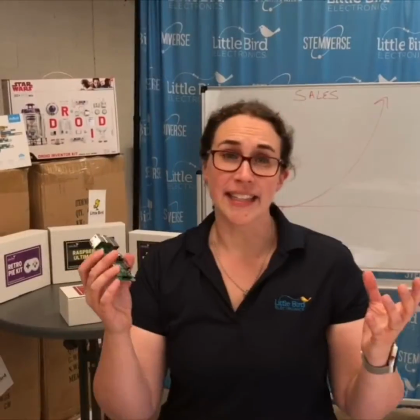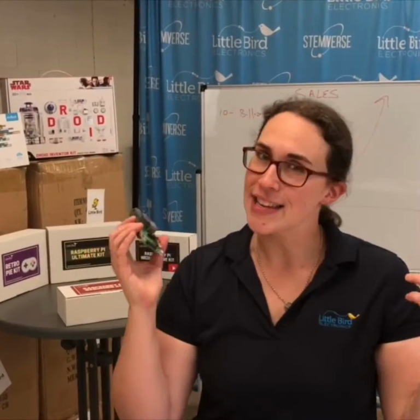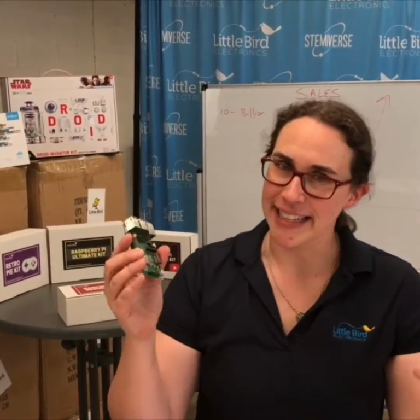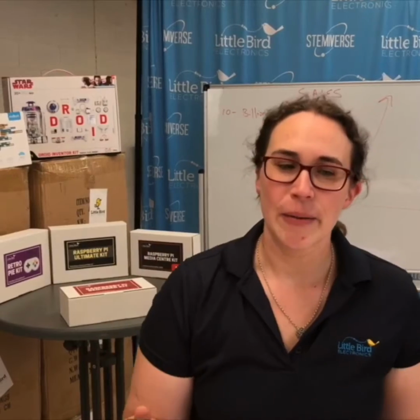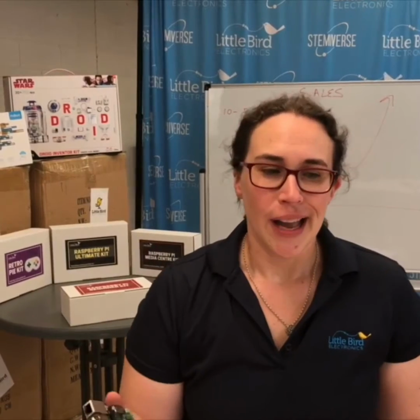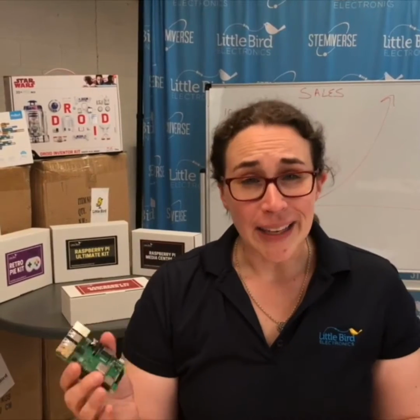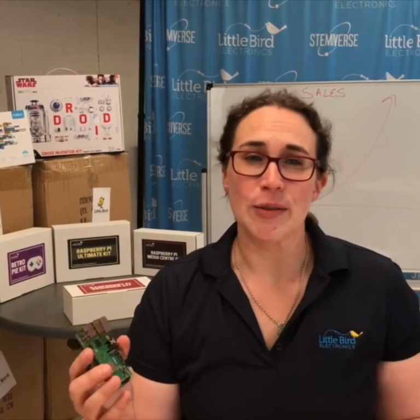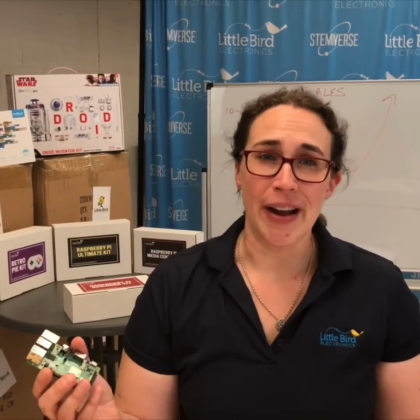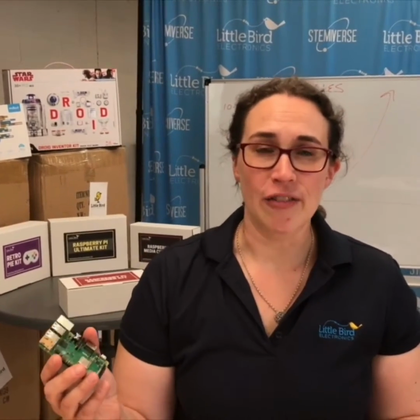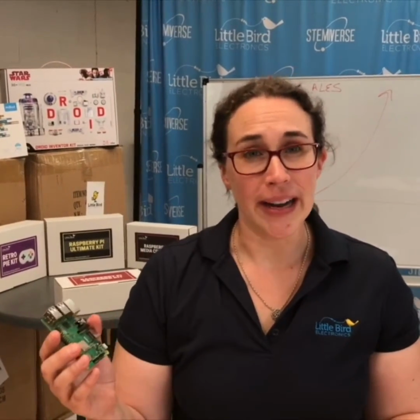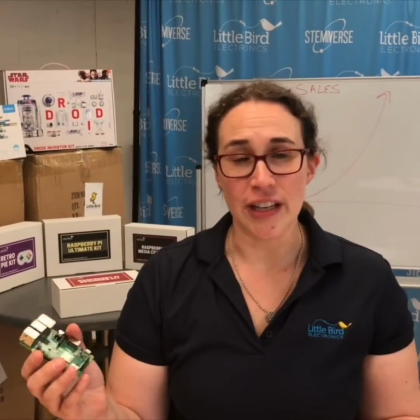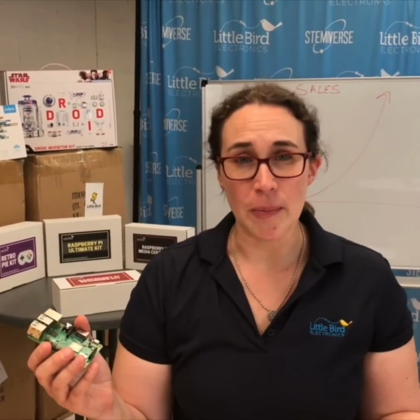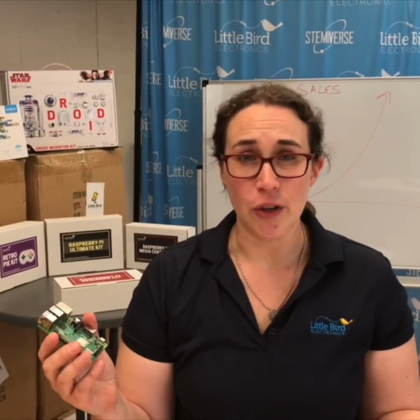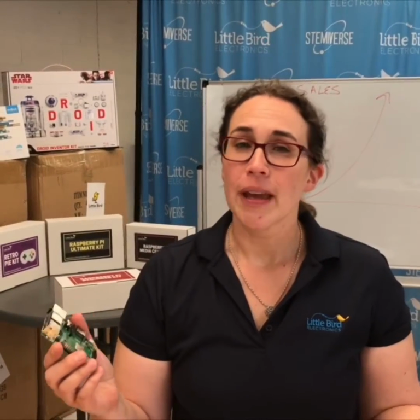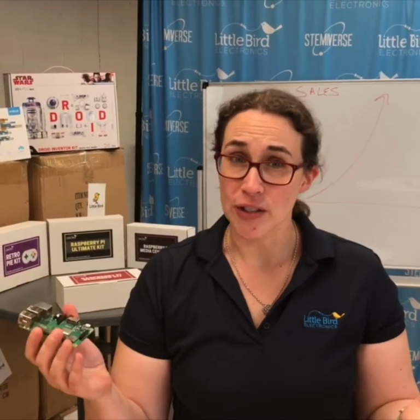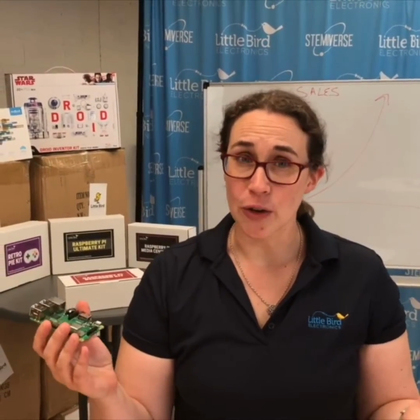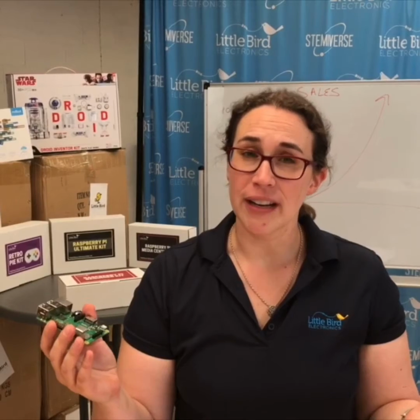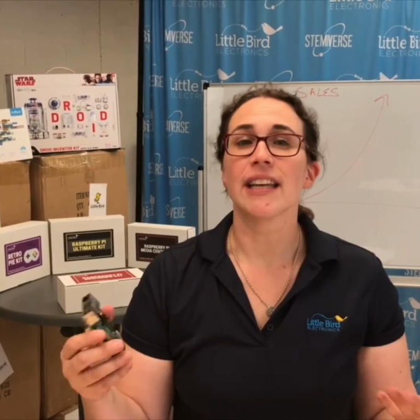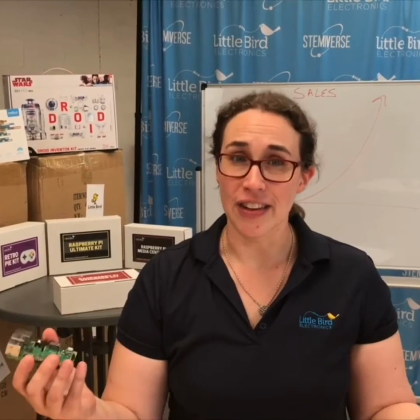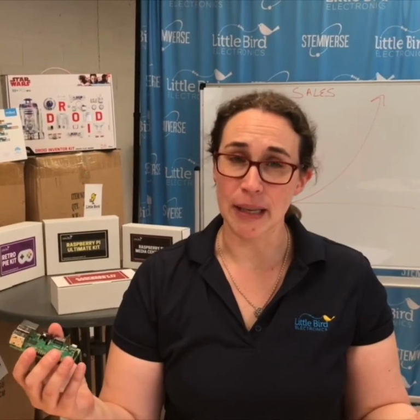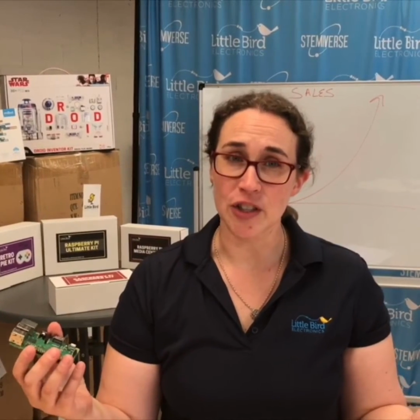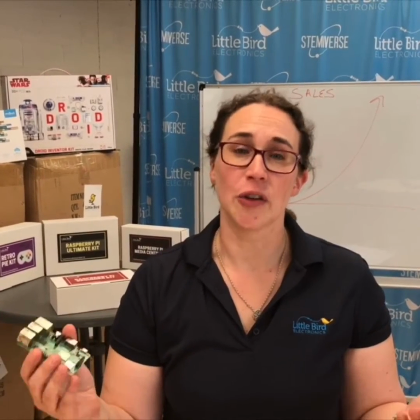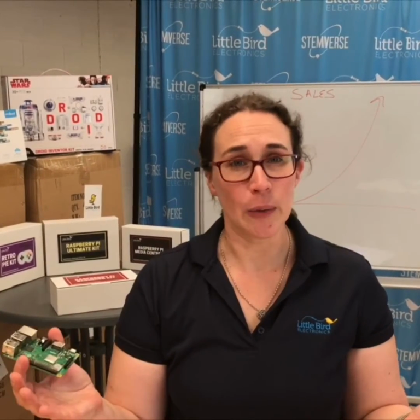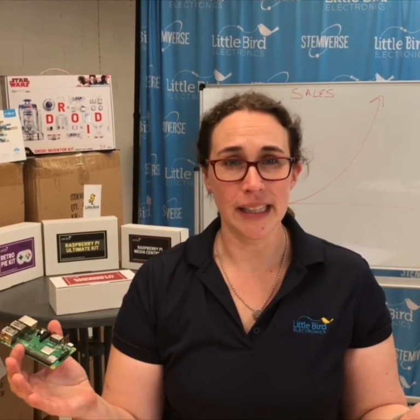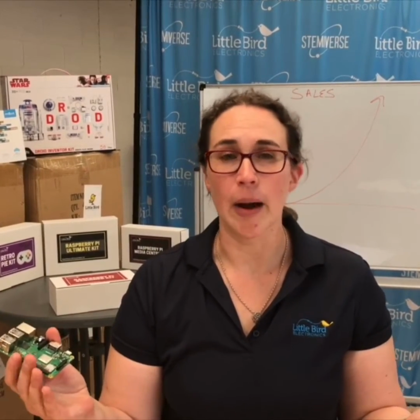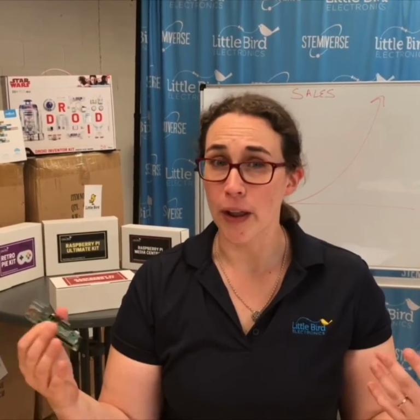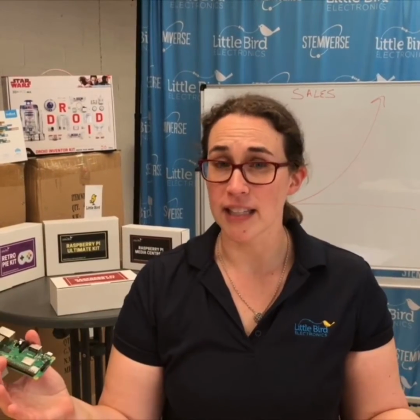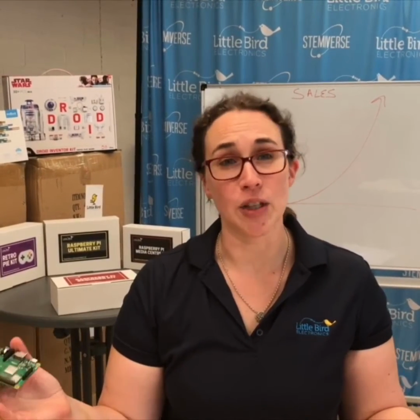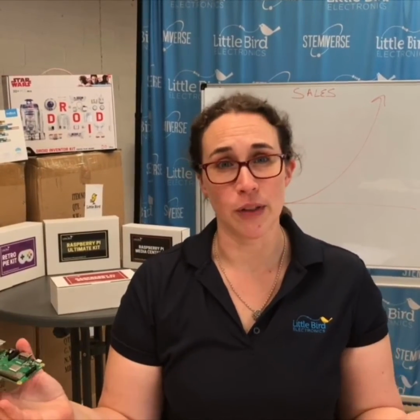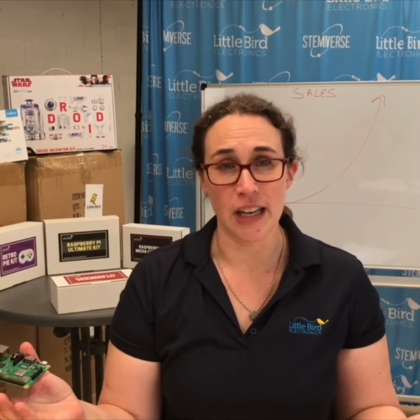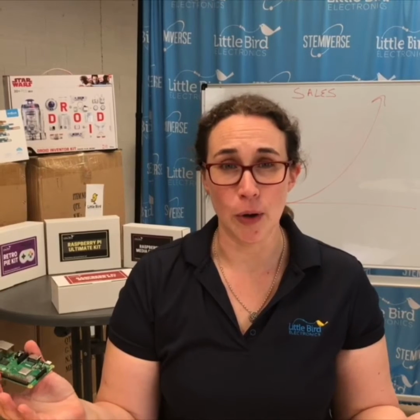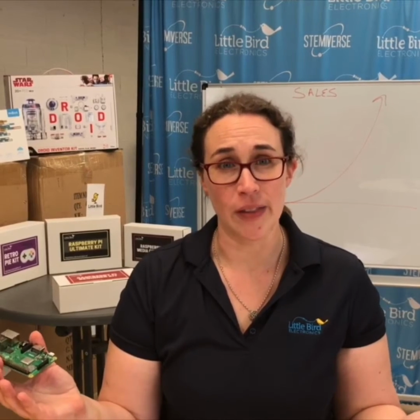And six, get your Raspberry Pi from PiAustralia.com.au. Because it's a launch product, there's going to be limited stock, so get in quickly. All our kits are going to be shipping with the new model in them.